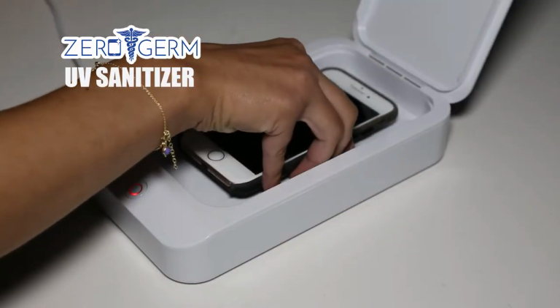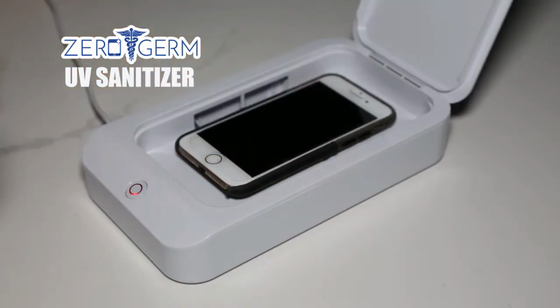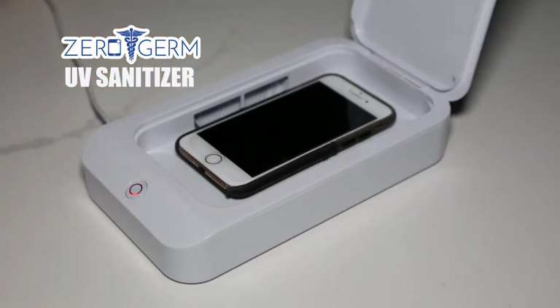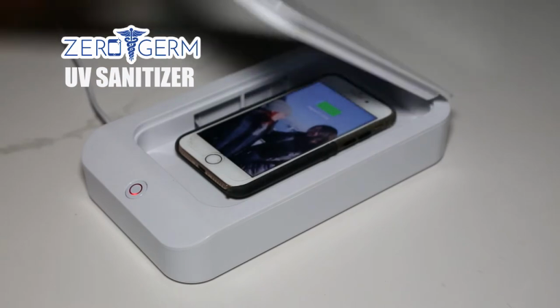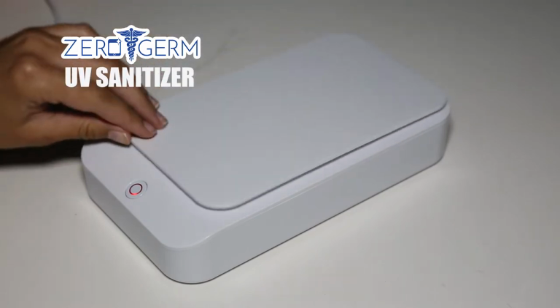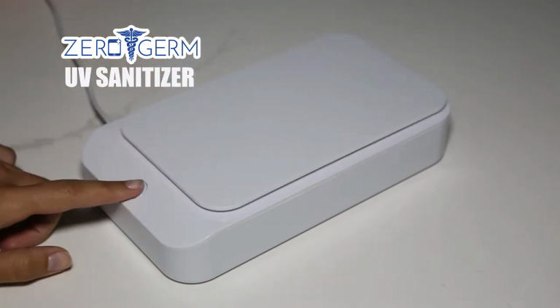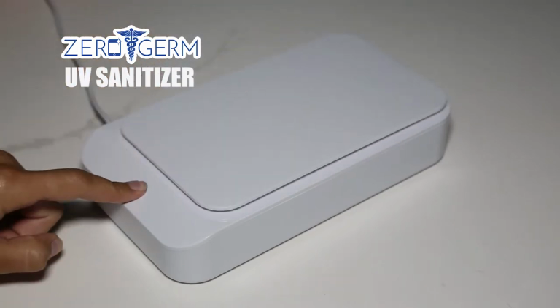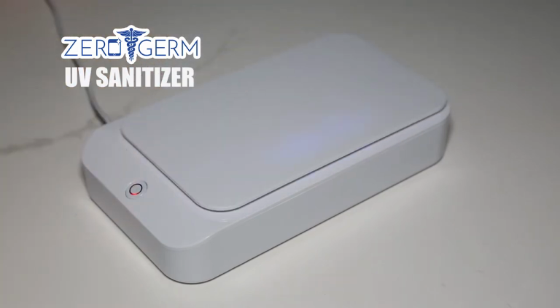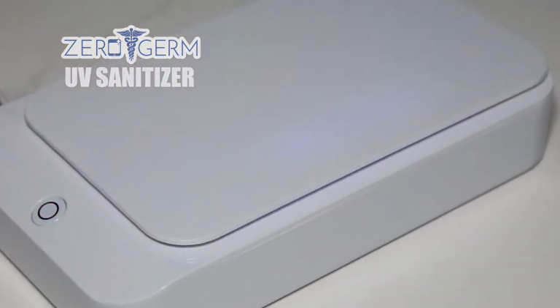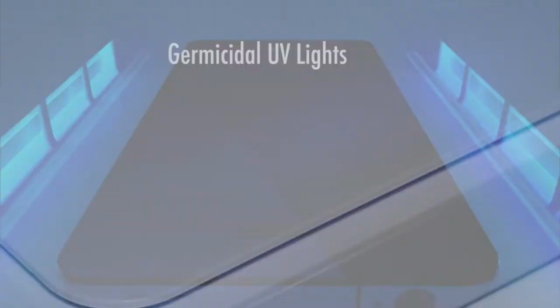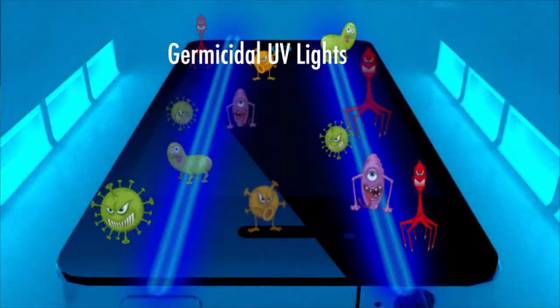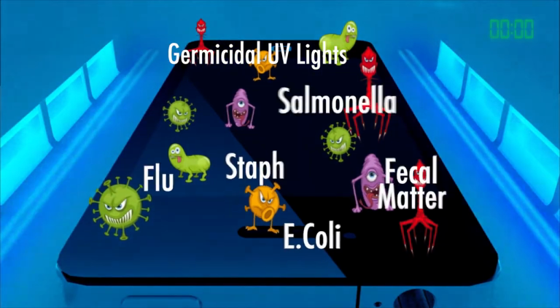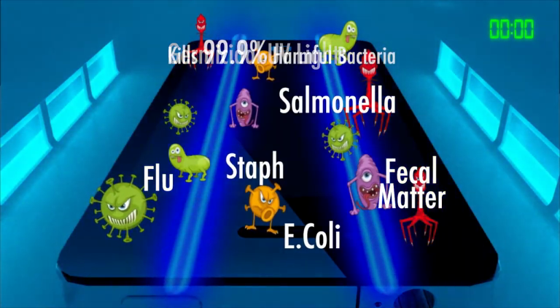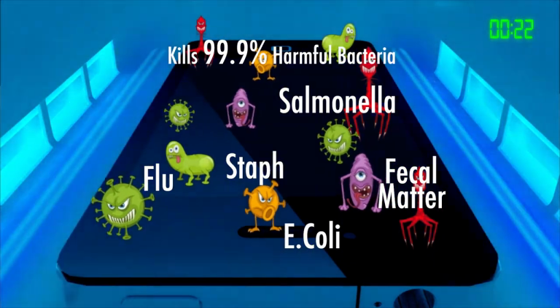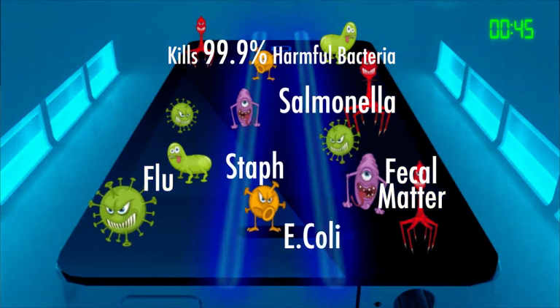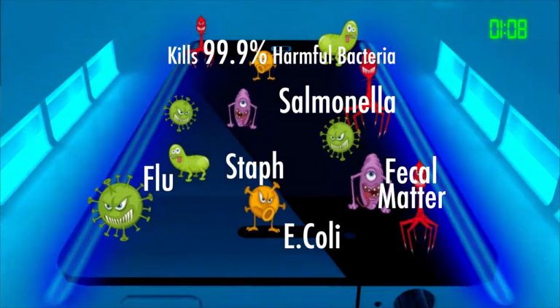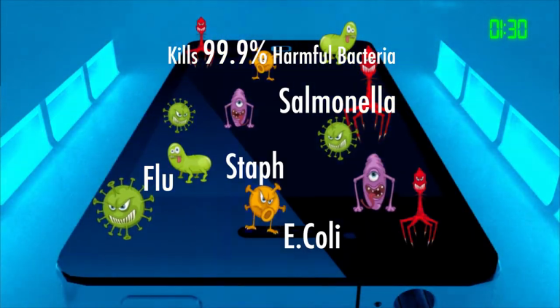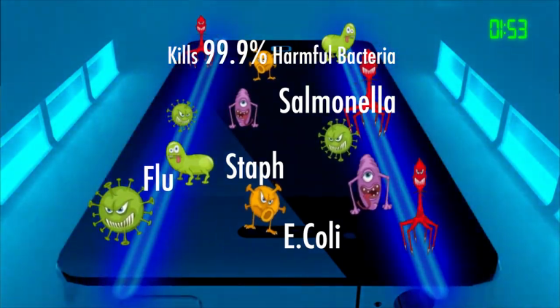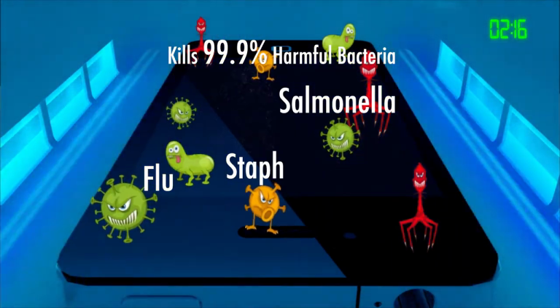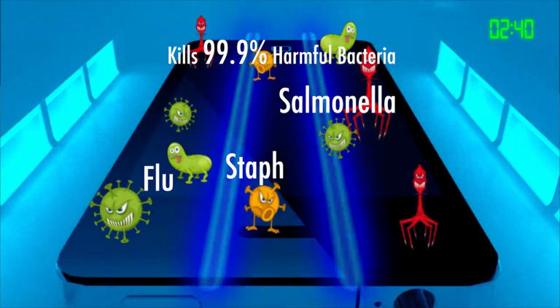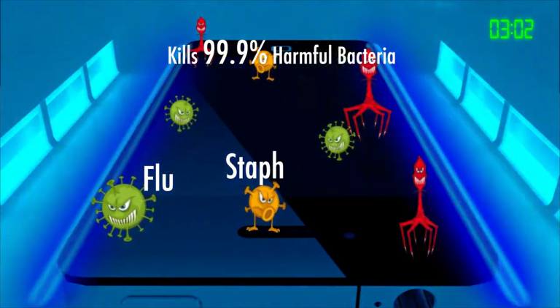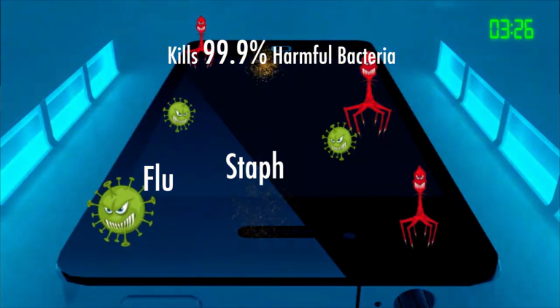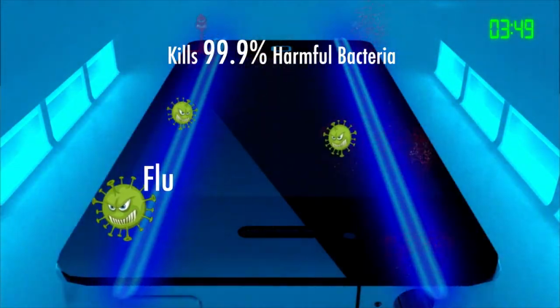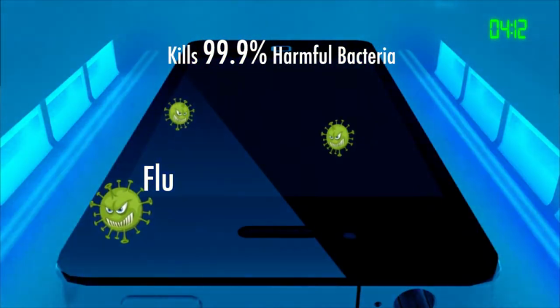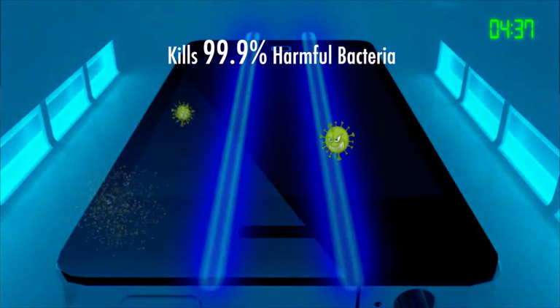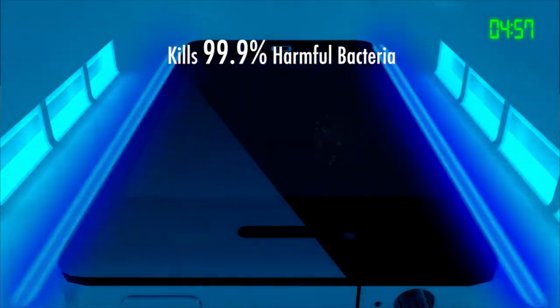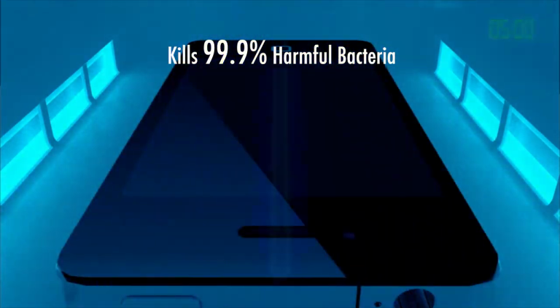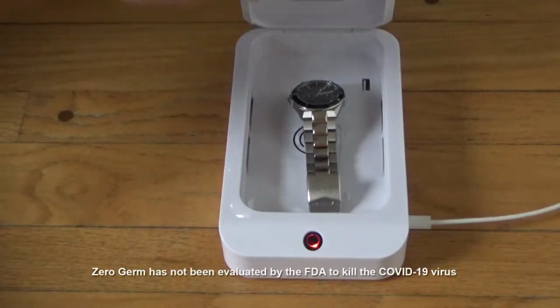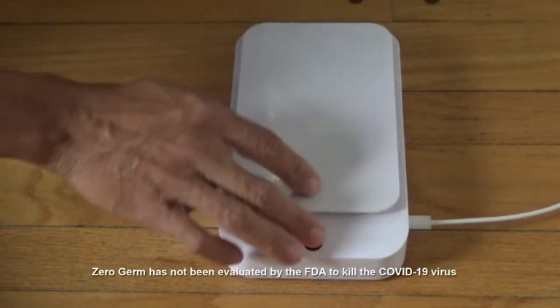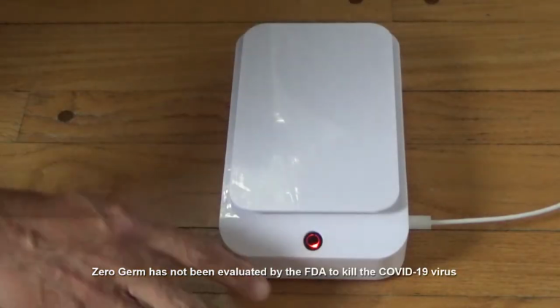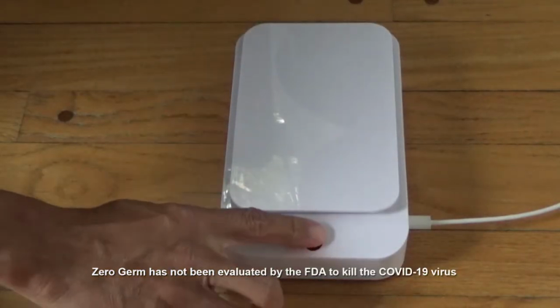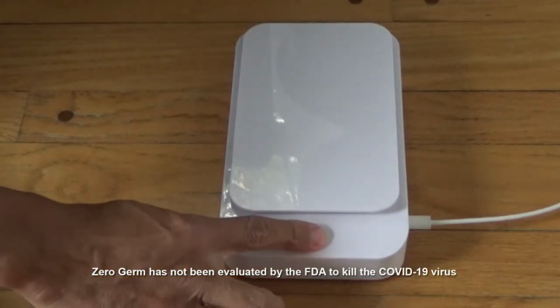Just place your items in ZeroGerm and powerful germicidal UV lights instantly start blasting 99% of harmful bacteria like E. coli, salmonella, MRSA, and flu germs. ZeroGerm may even help to stop the spread of coronavirus.